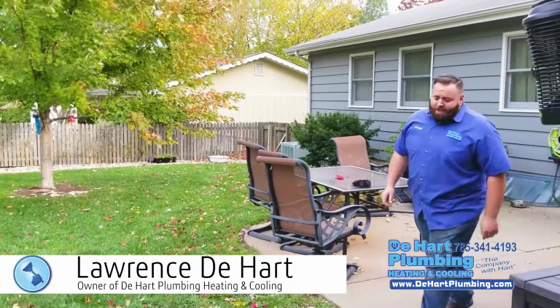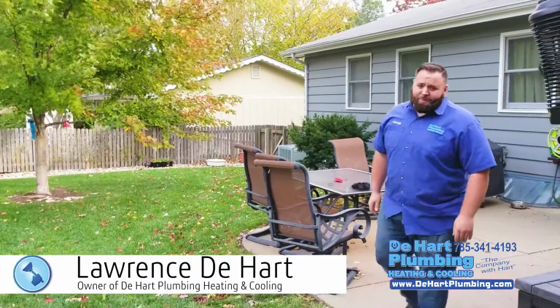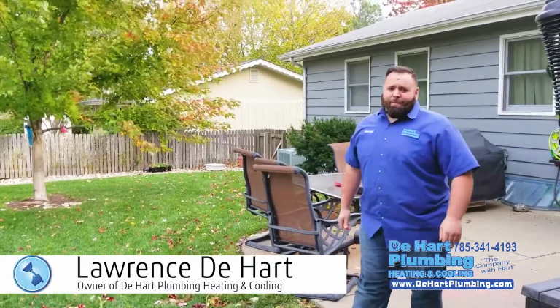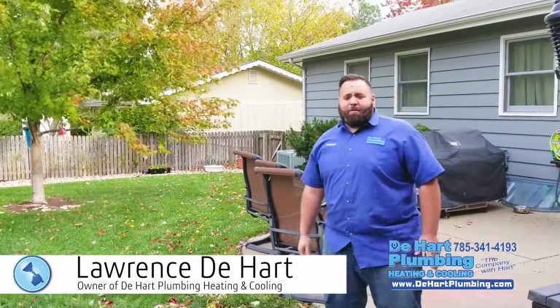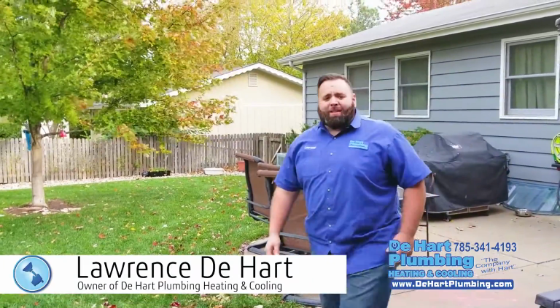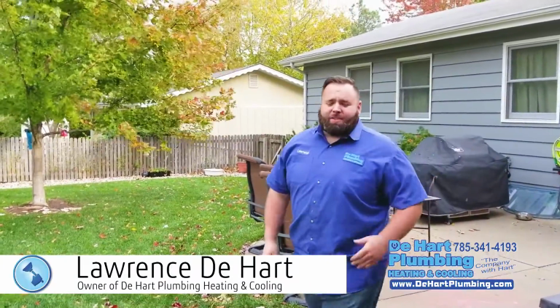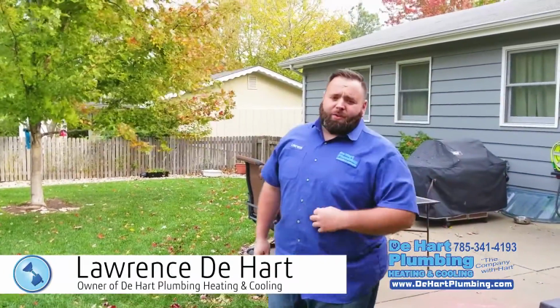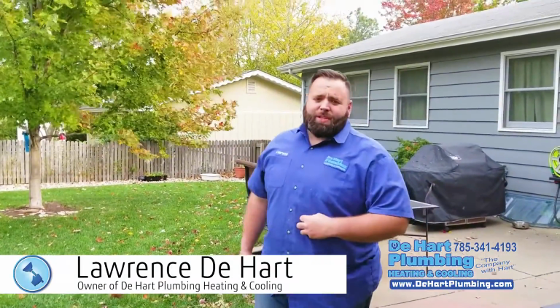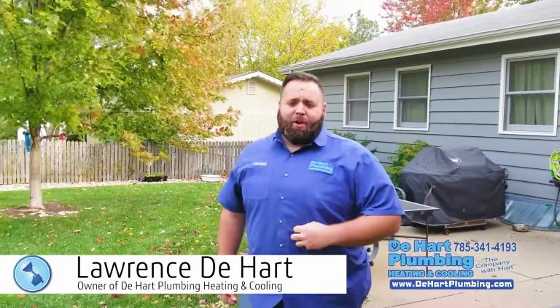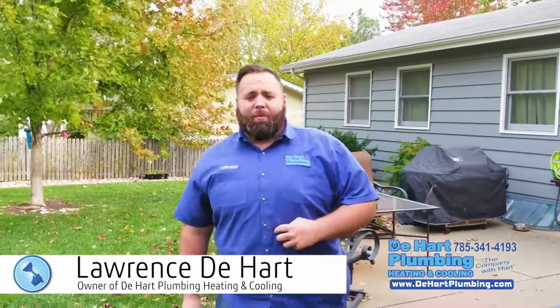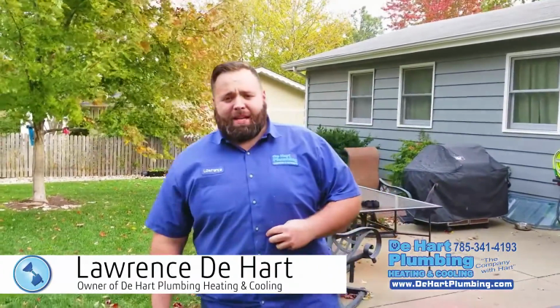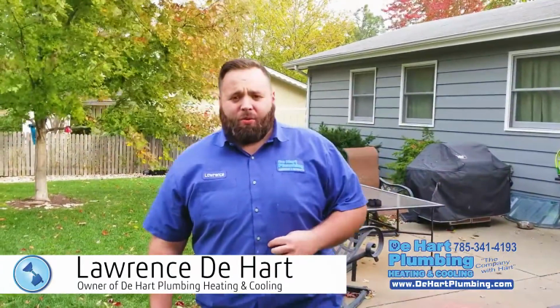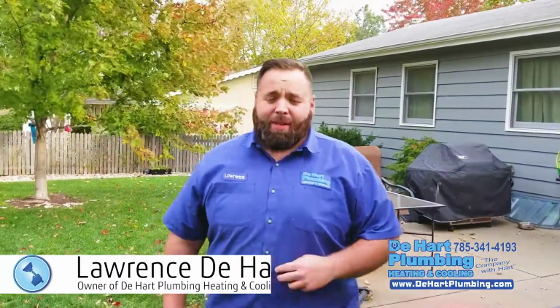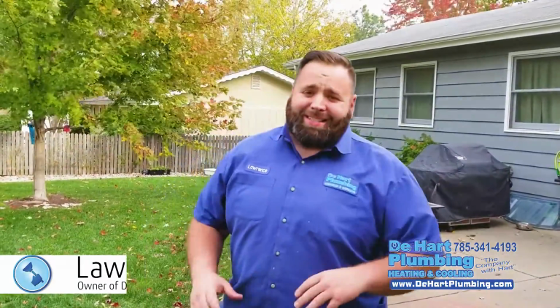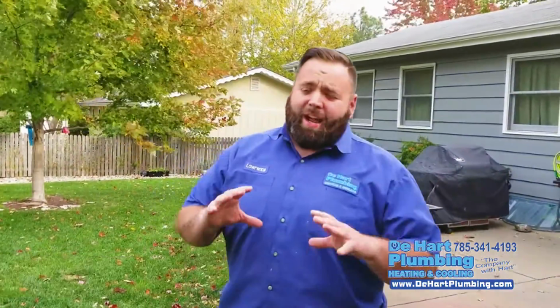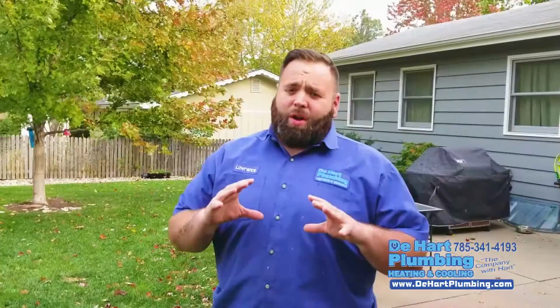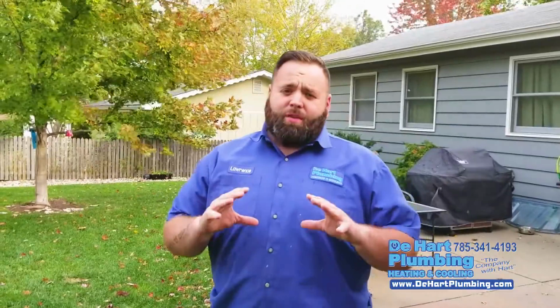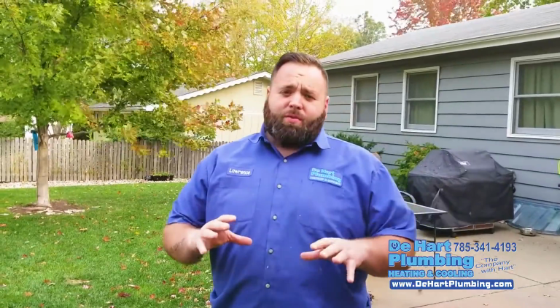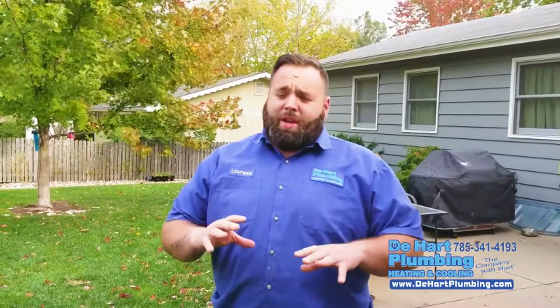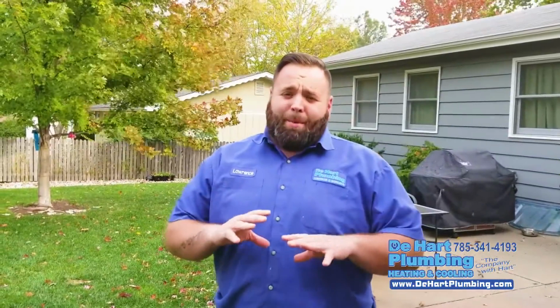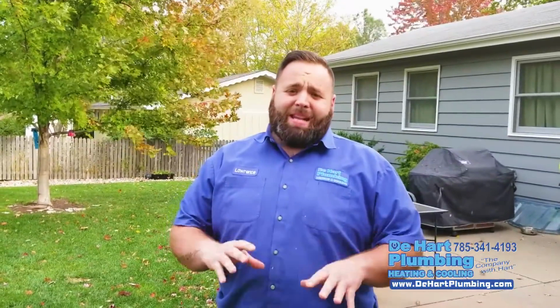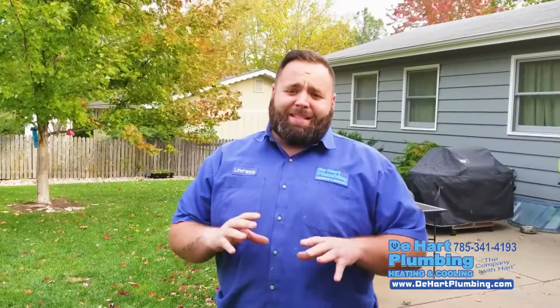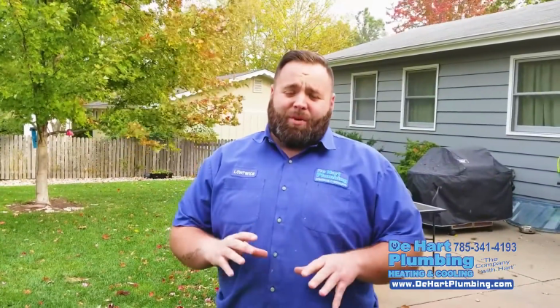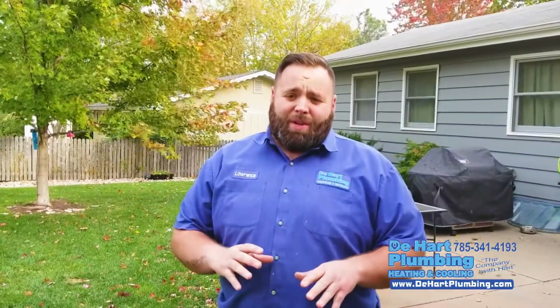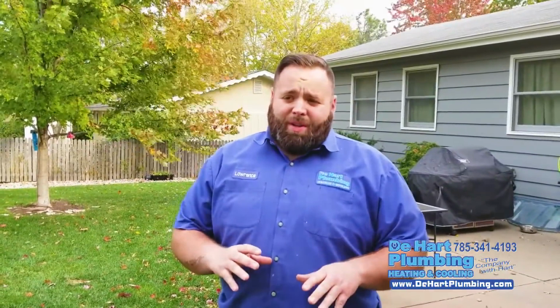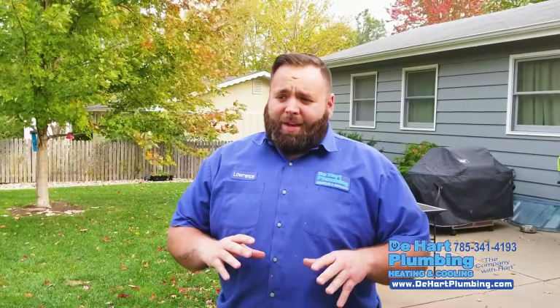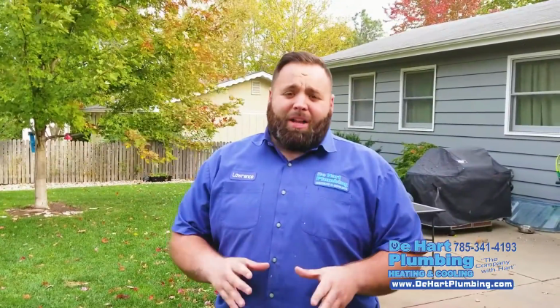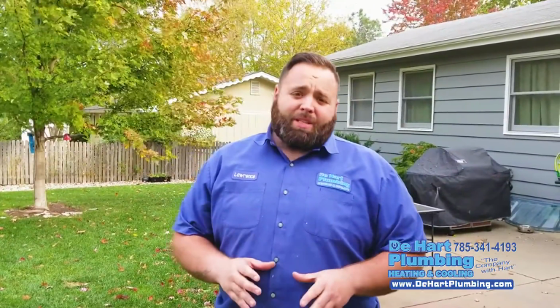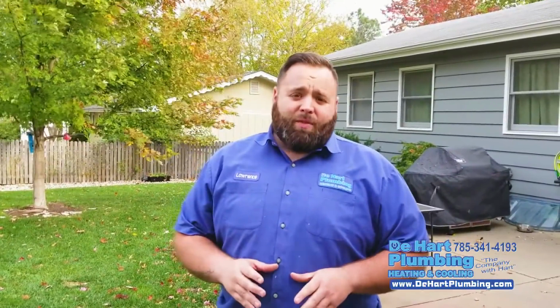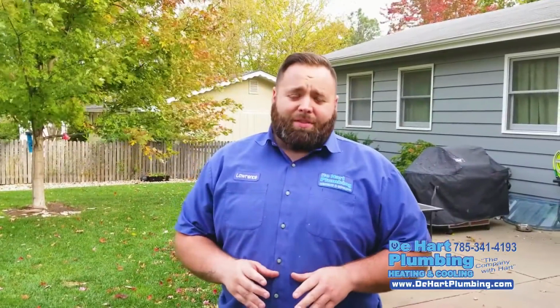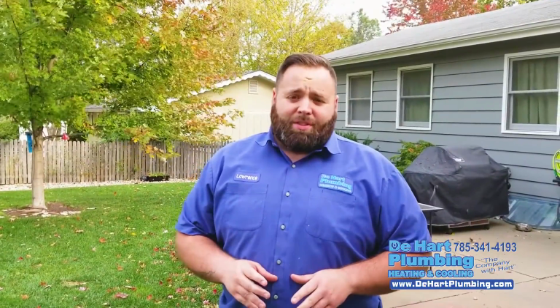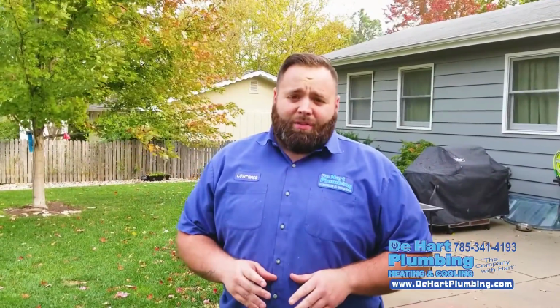Hey, what's happening everybody? This is Lawrence with D-Heart Plumbing, Heating and Cooling. Today I want to give you an amazing tip that could possibly save you thousands of dollars.